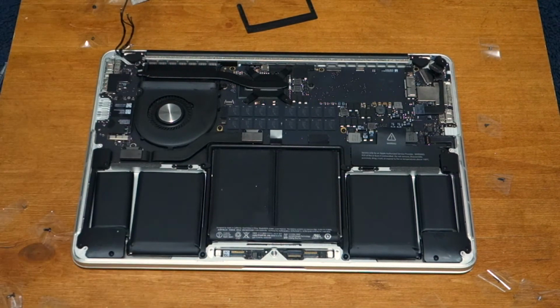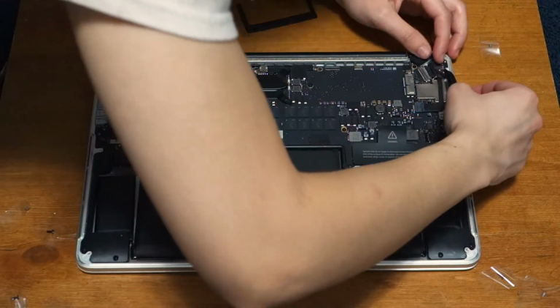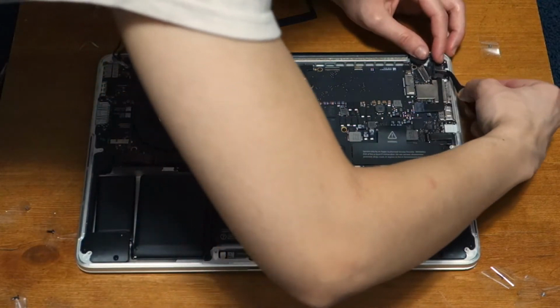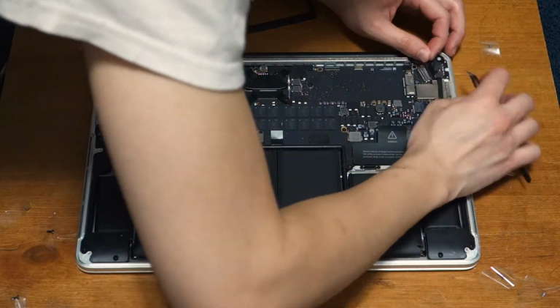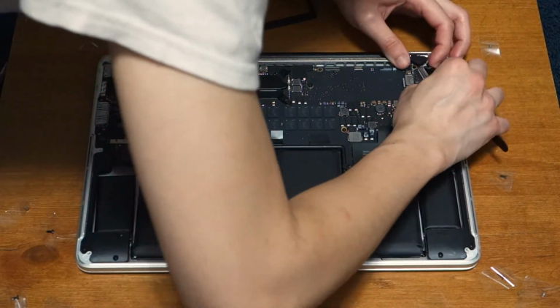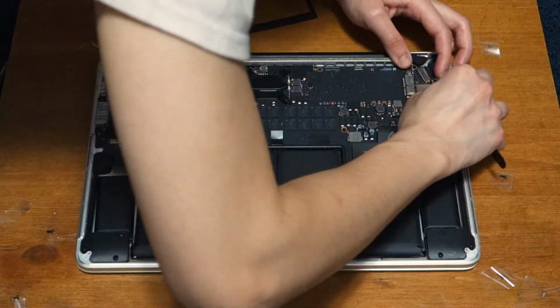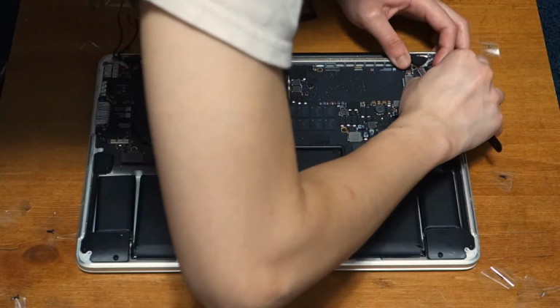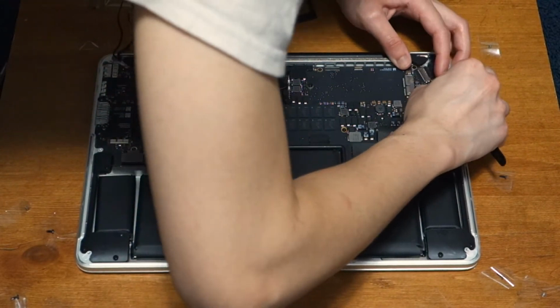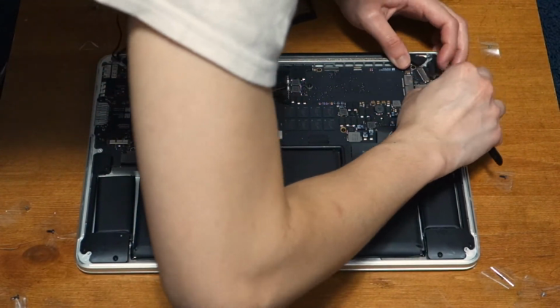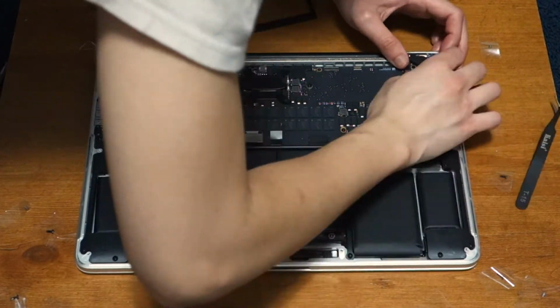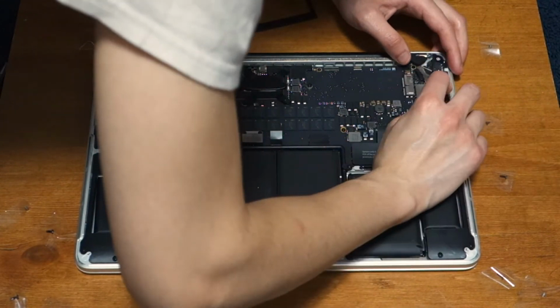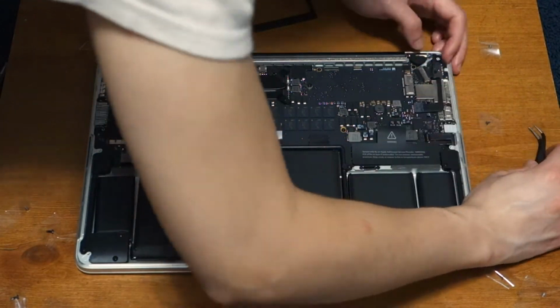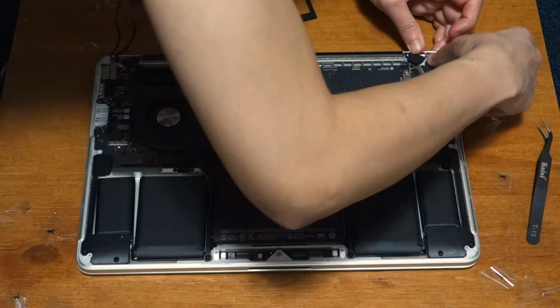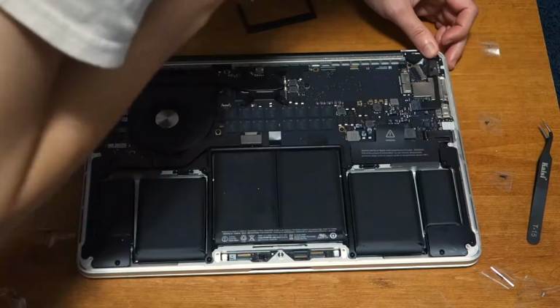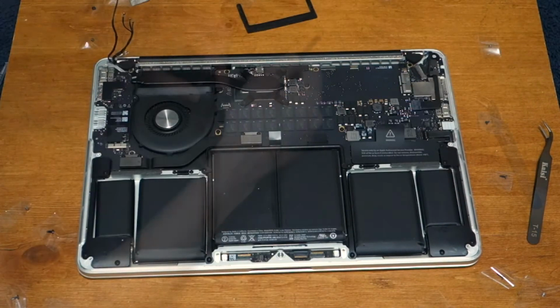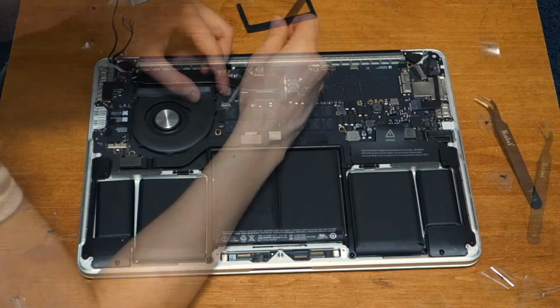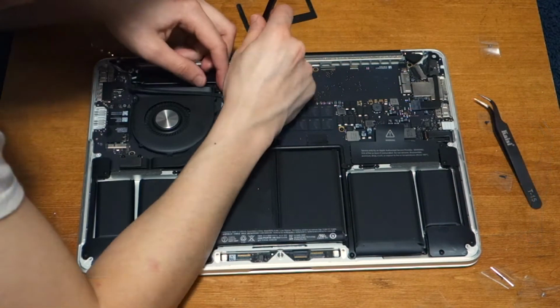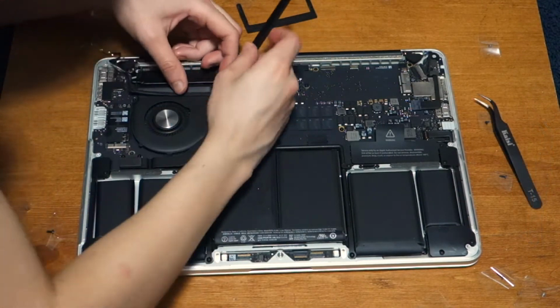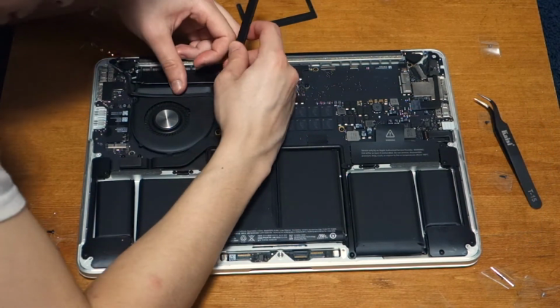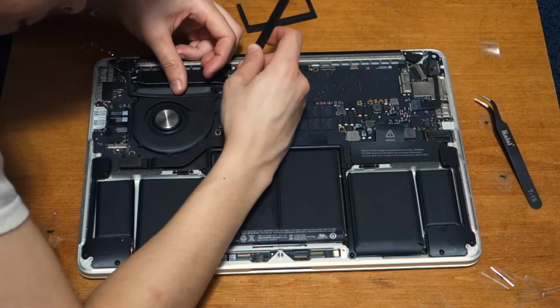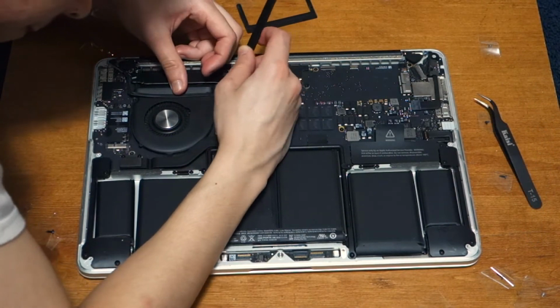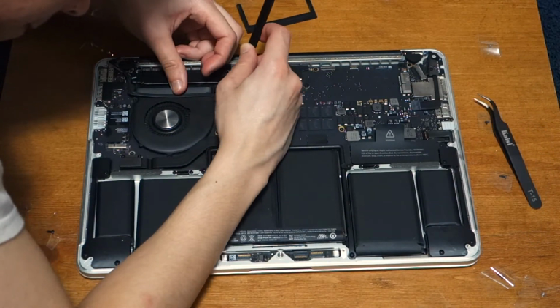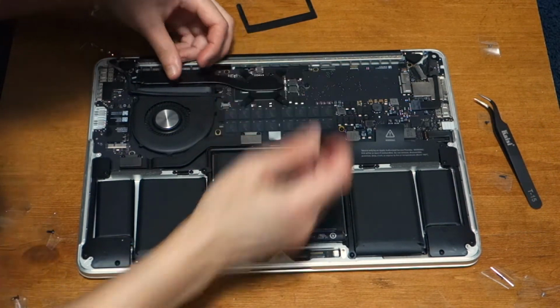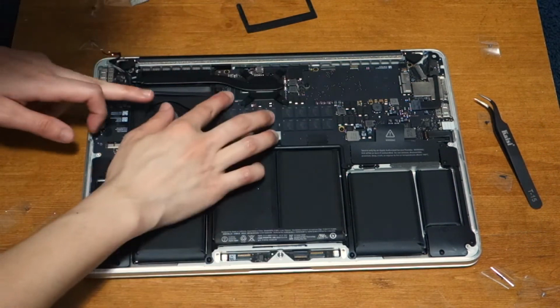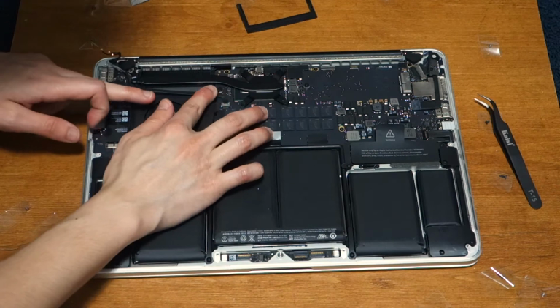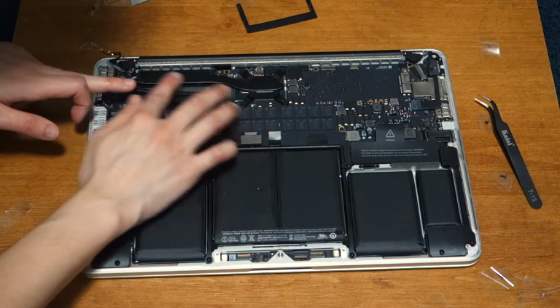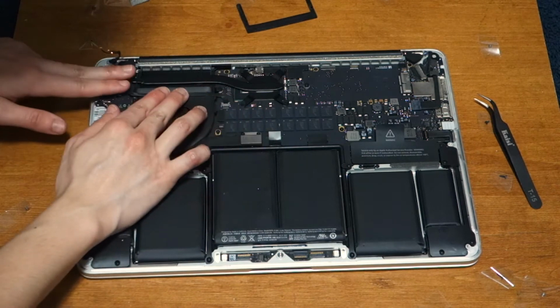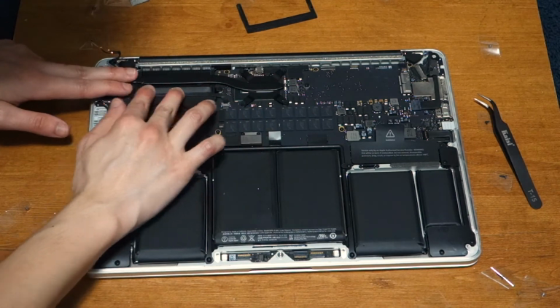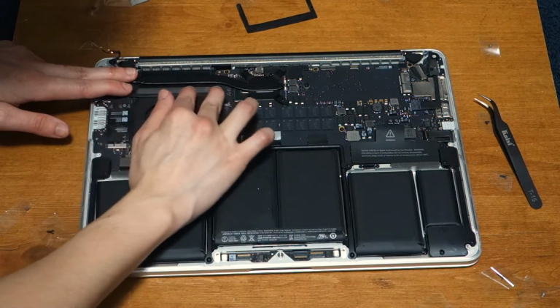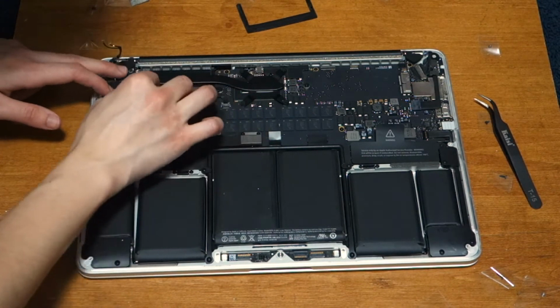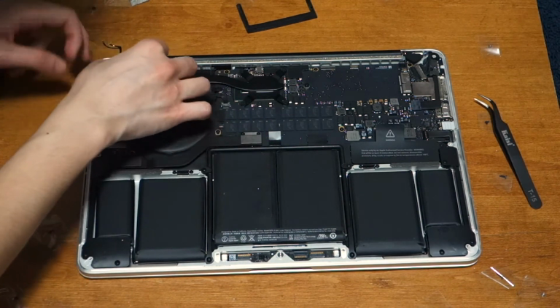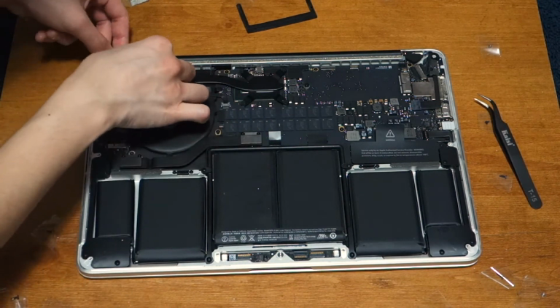Take the rubber hinge covers and place them over the hinges. Slide the display cable back into its socket and fasten it again — you should hear a click. Take the EyeSight camera cable and with a spudger, slide each end back into its connector, then stick the cable back on top of the fan housing.